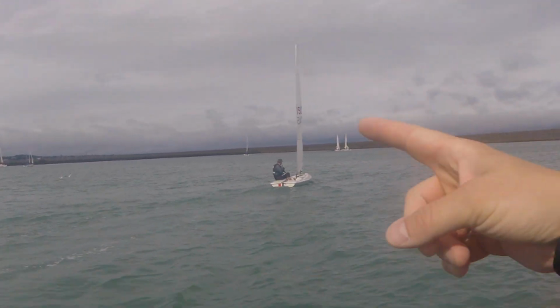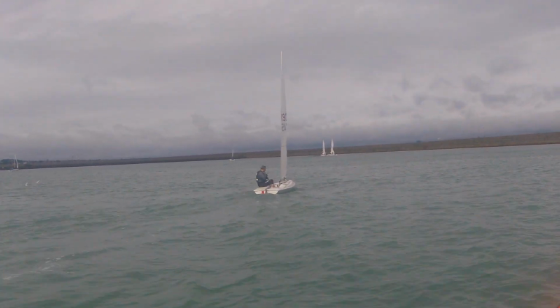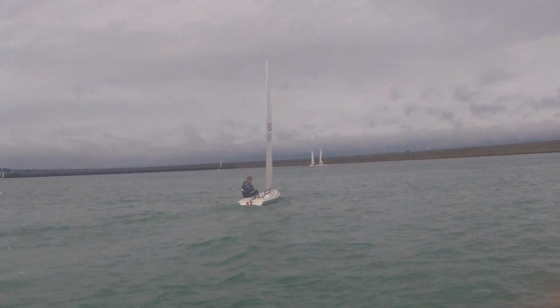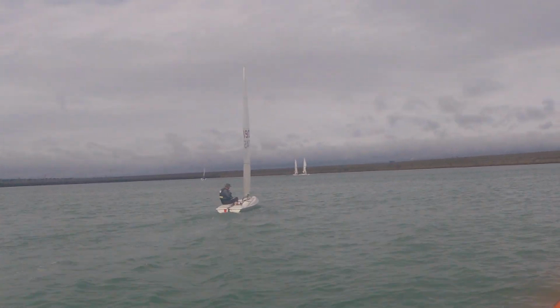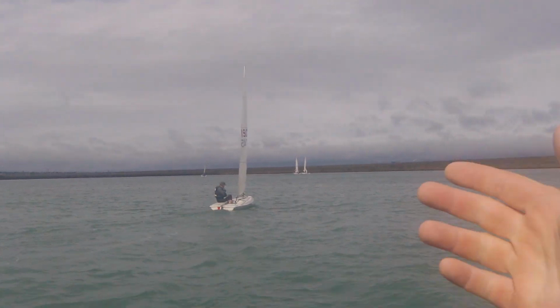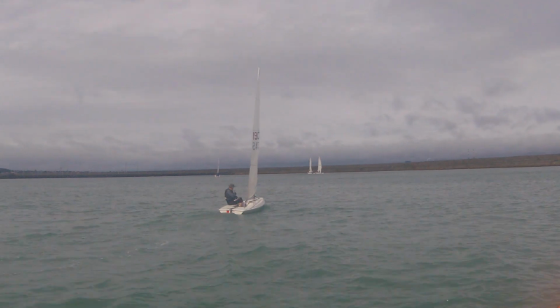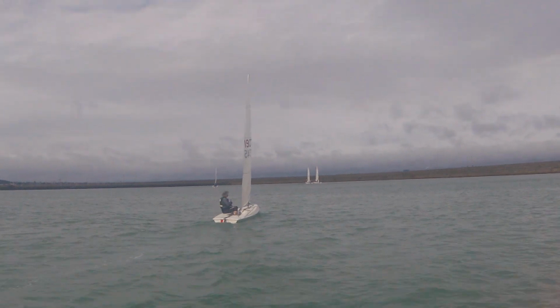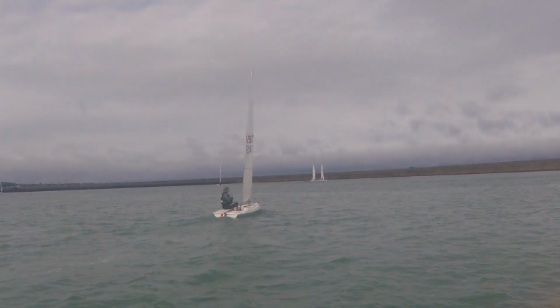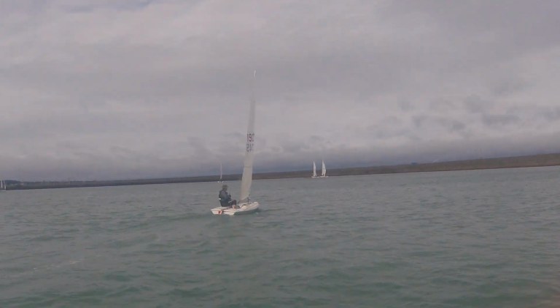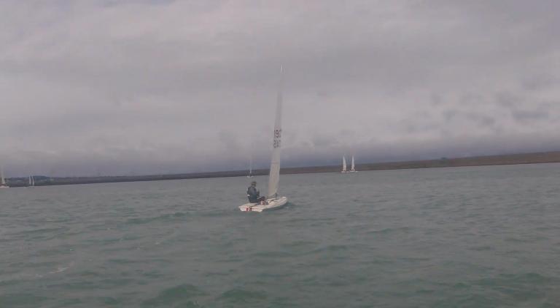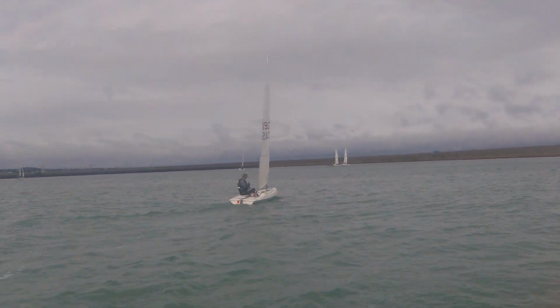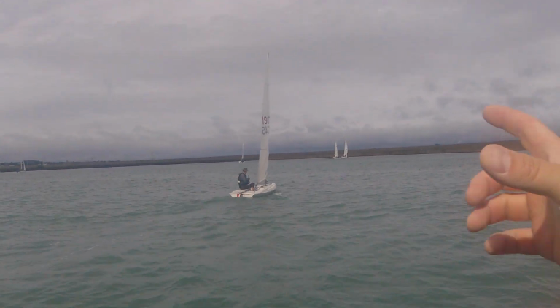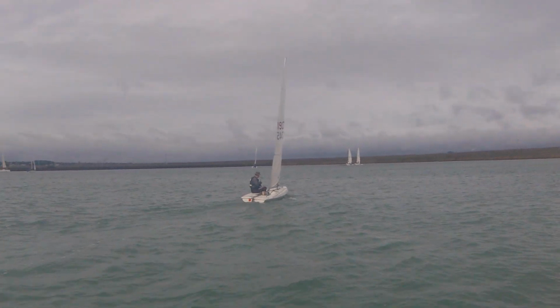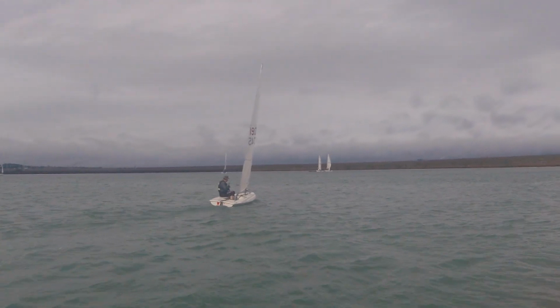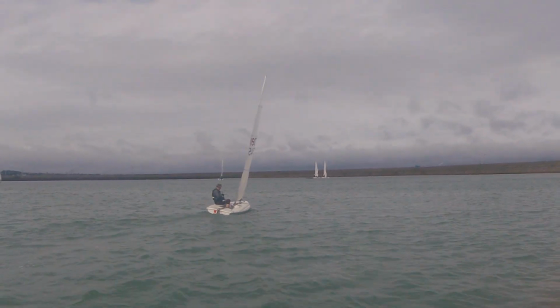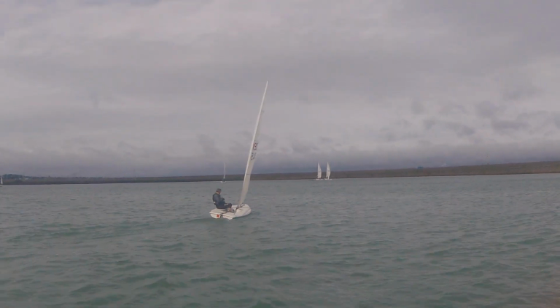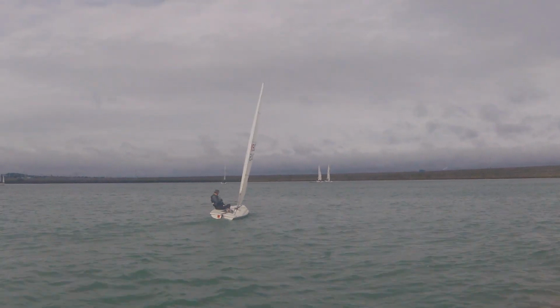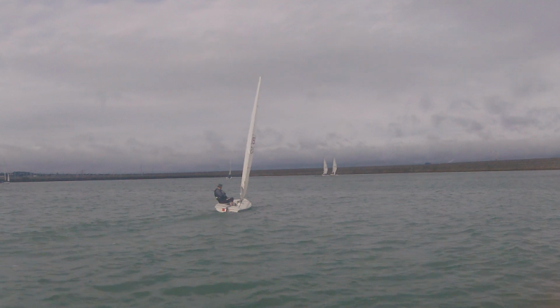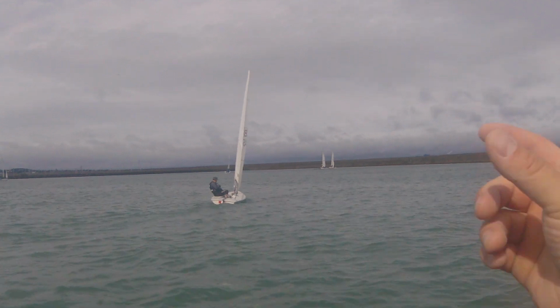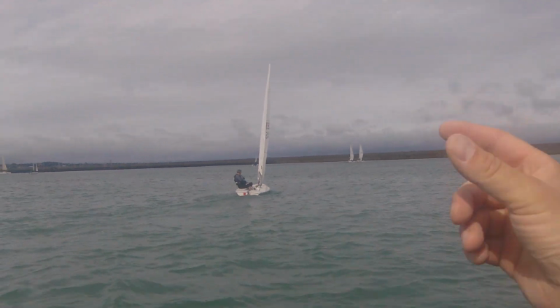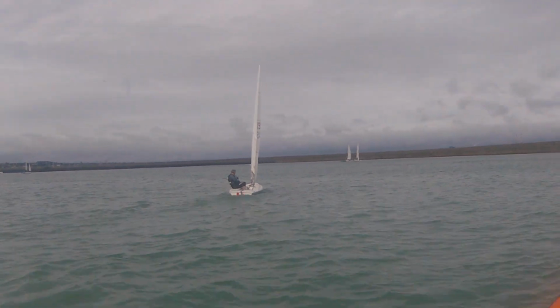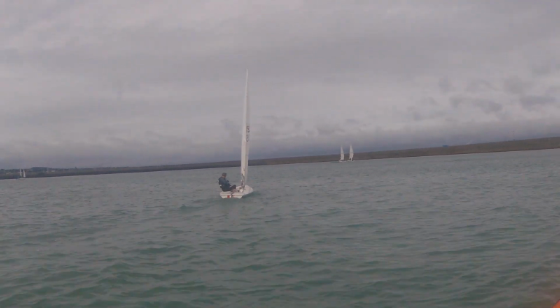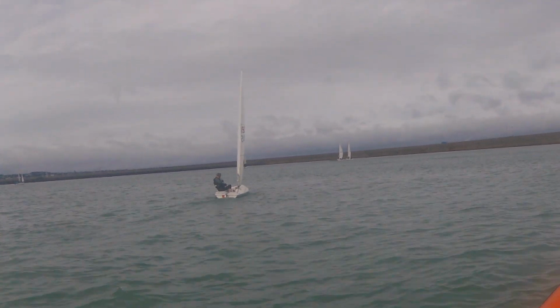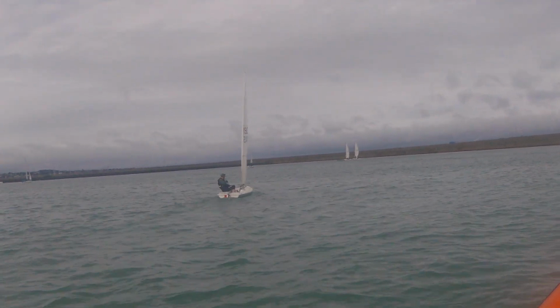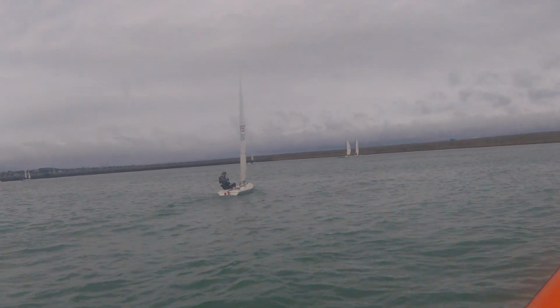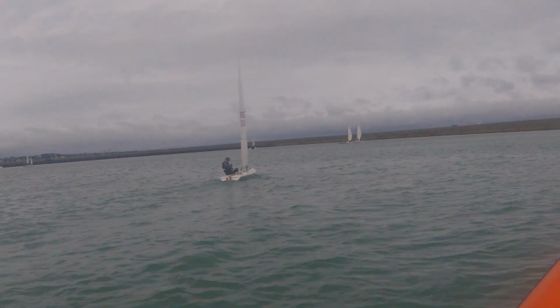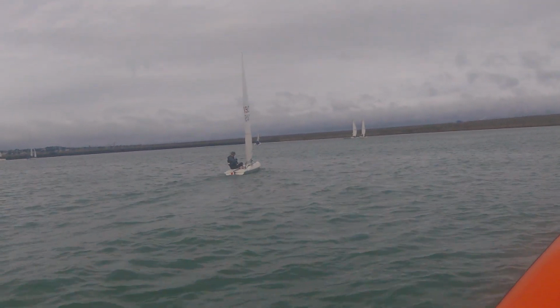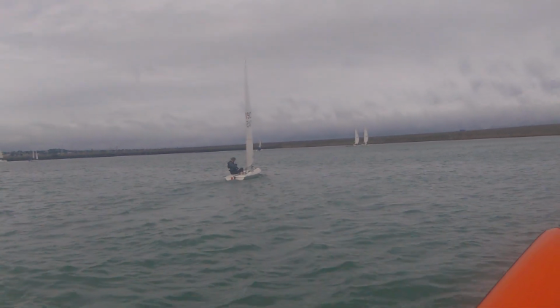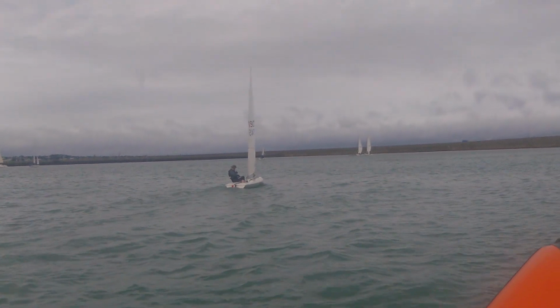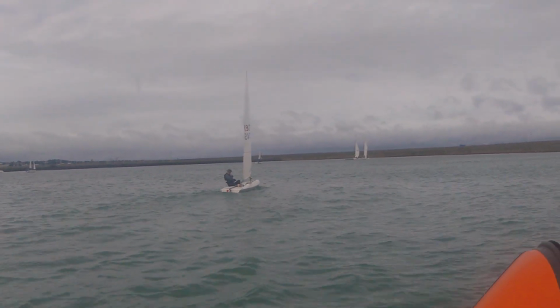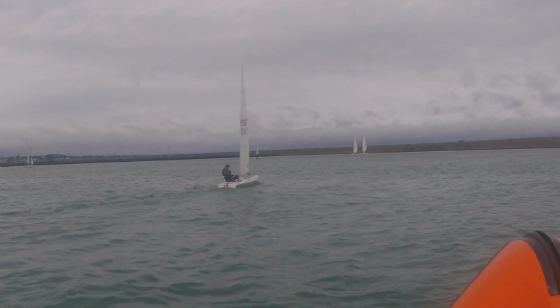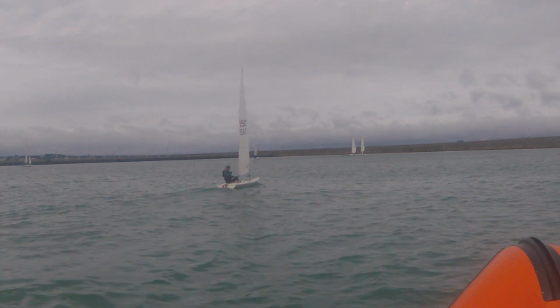Right now it's an offshore breeze. The closer you get to the shore, the shiftier it's going to get. So for the first two-thirds, you're going to be miles out and the shifts are going to be nice and gradual. Then that last third the breeze gets super shifty, and you need to — well, you can take advantage of those shifts.